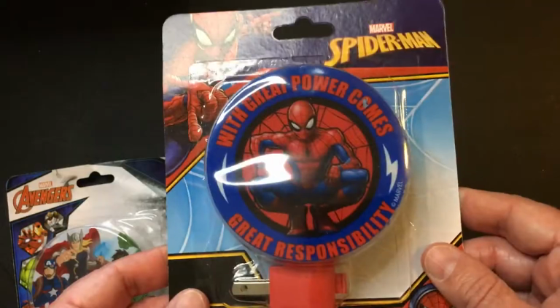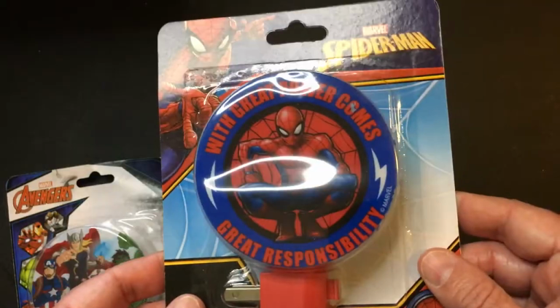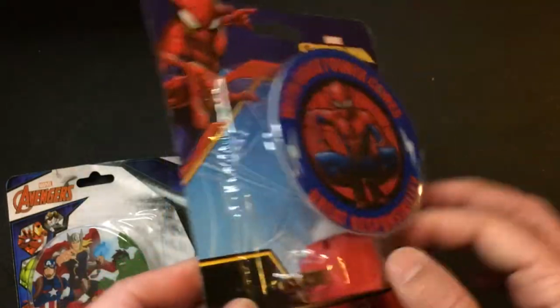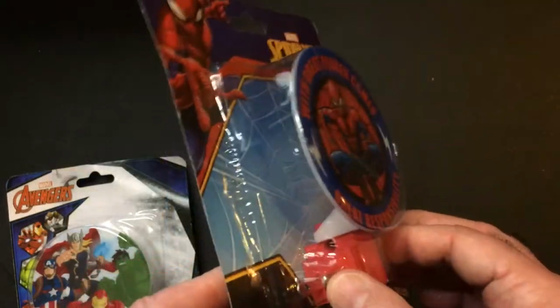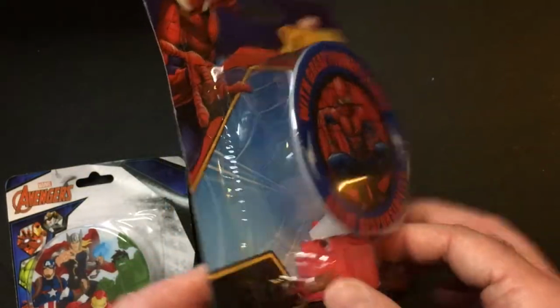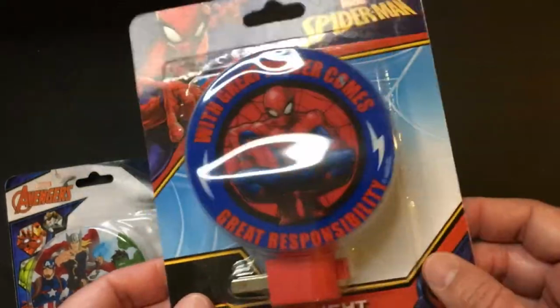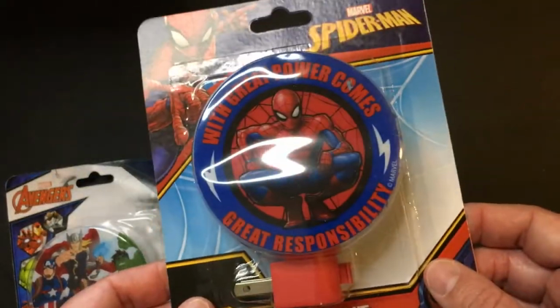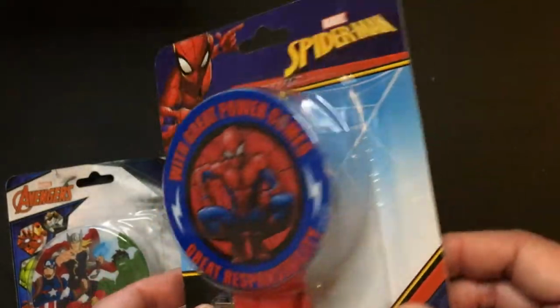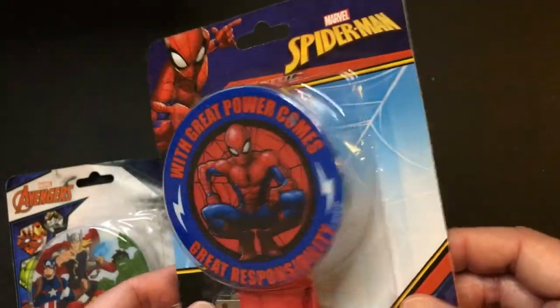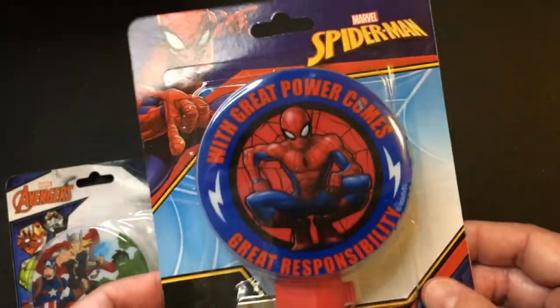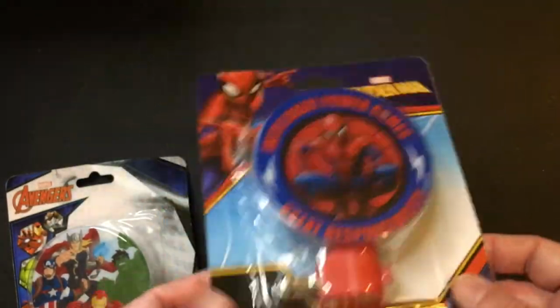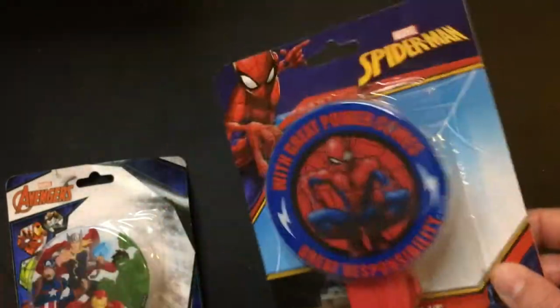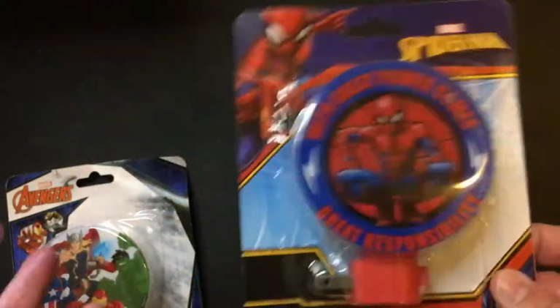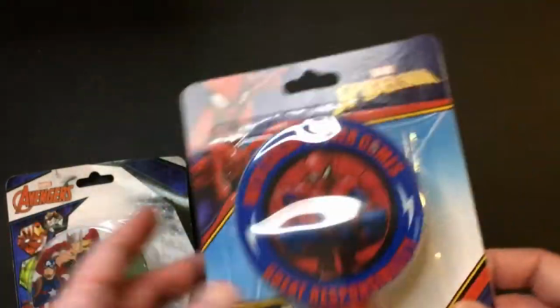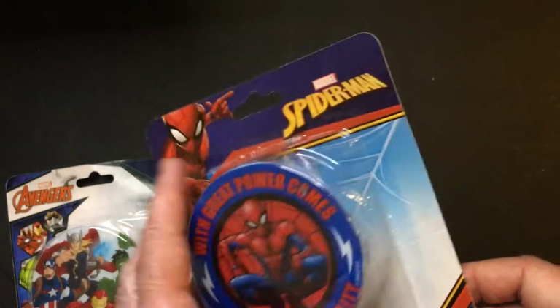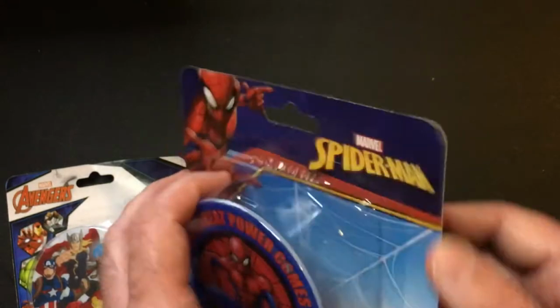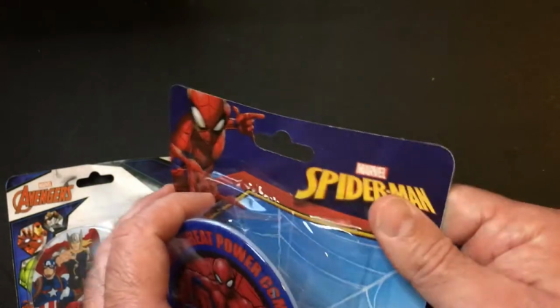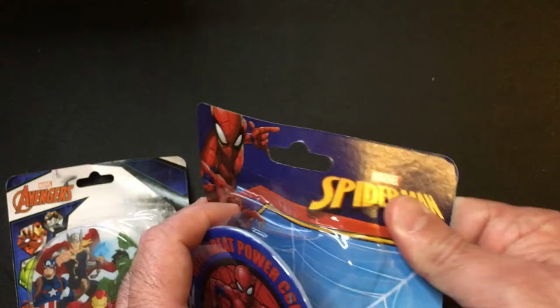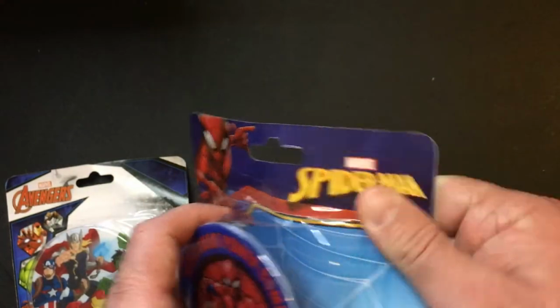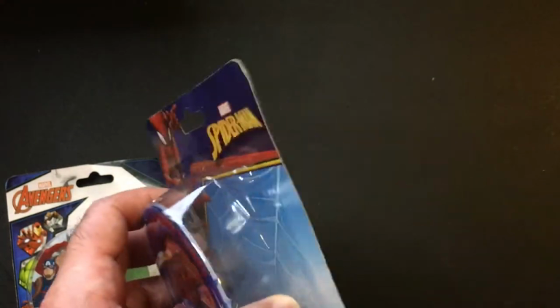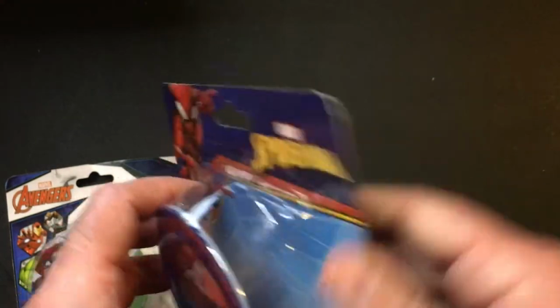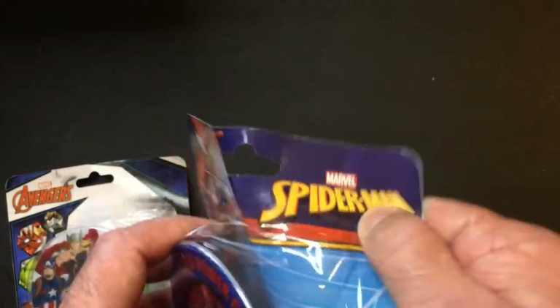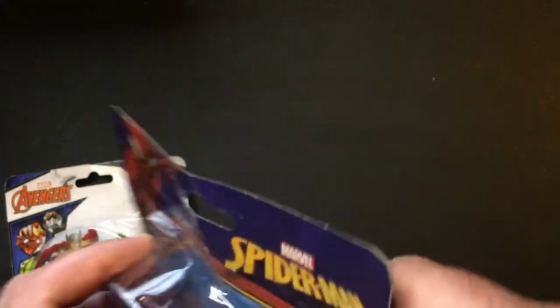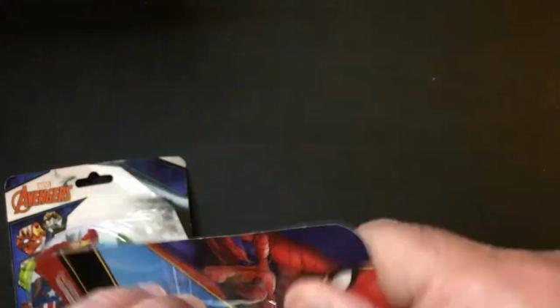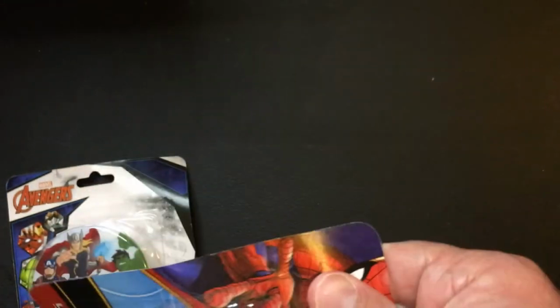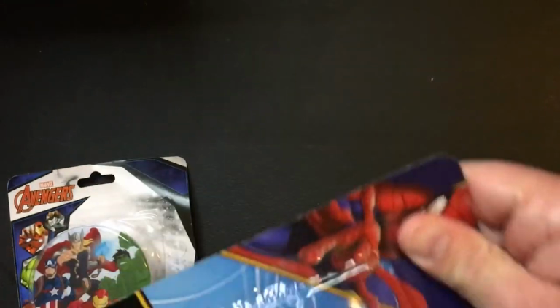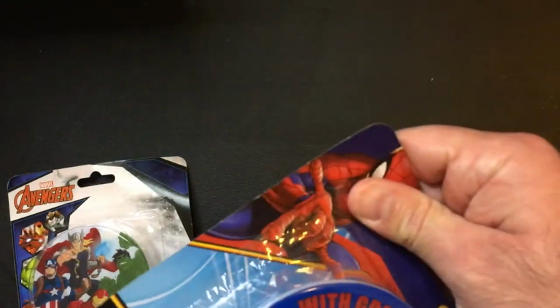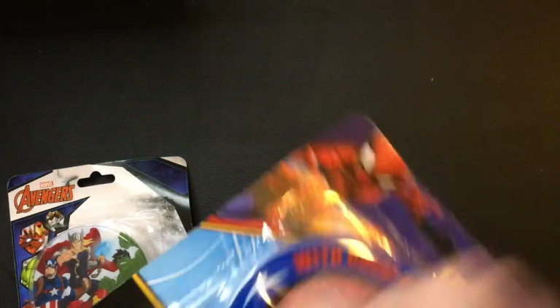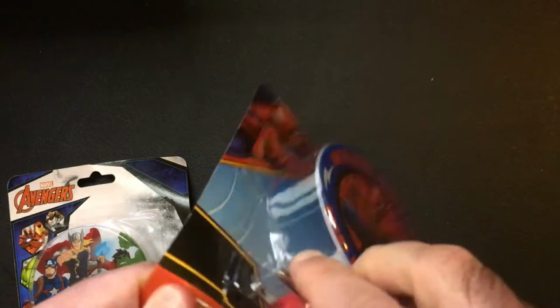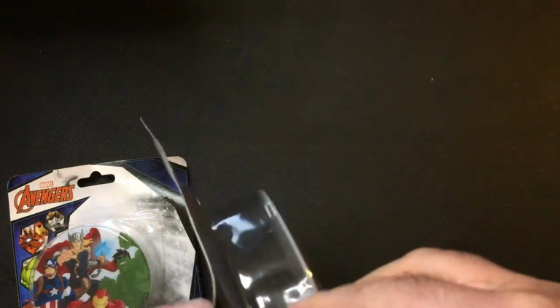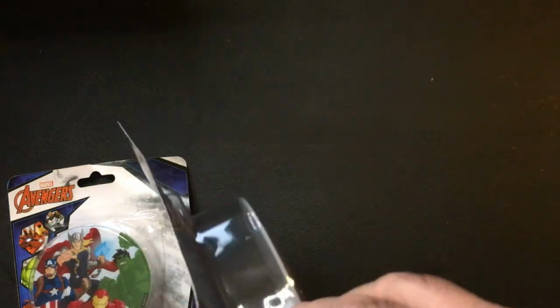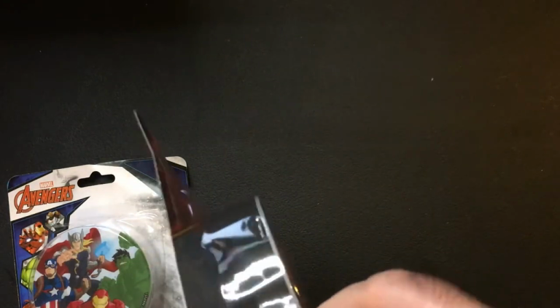$1 each. Let's plug them in and see if they work. Let's open them up to see how they look — probably pretty standard stuff here.